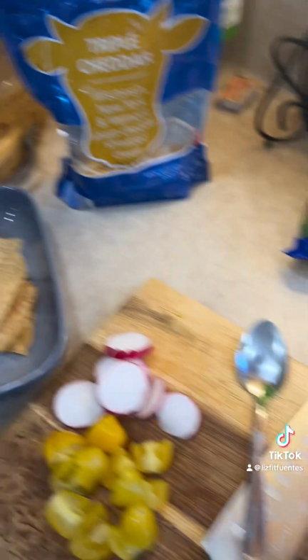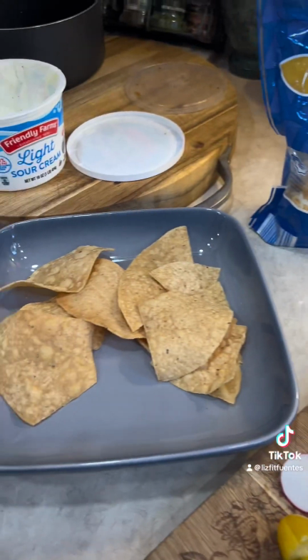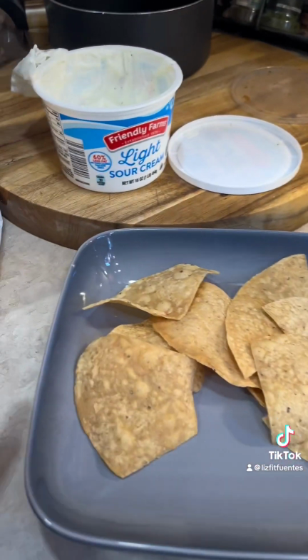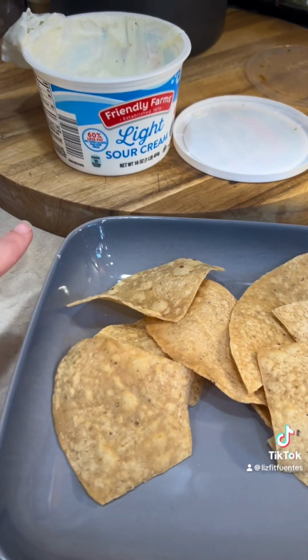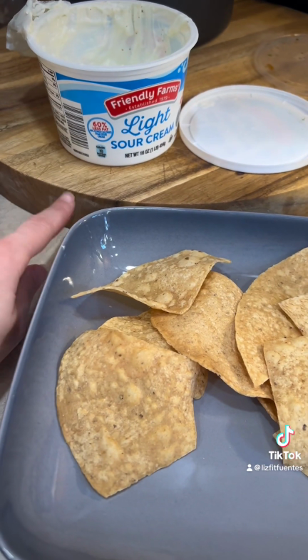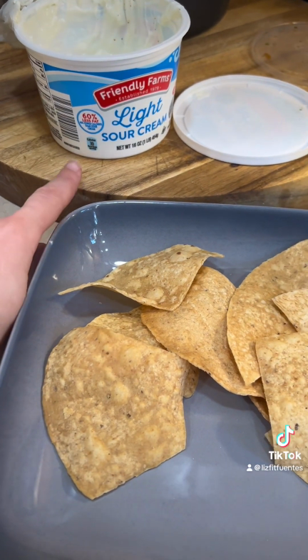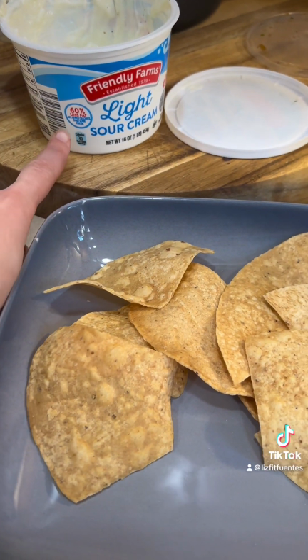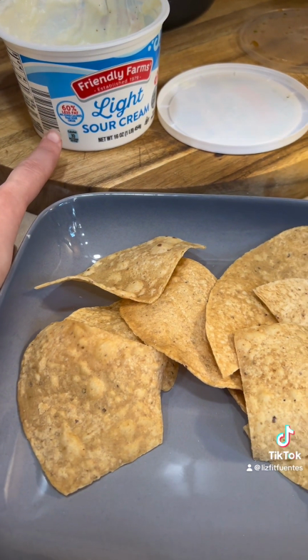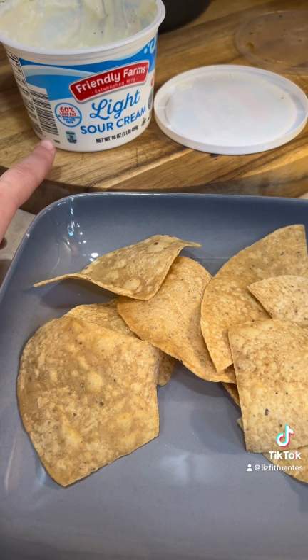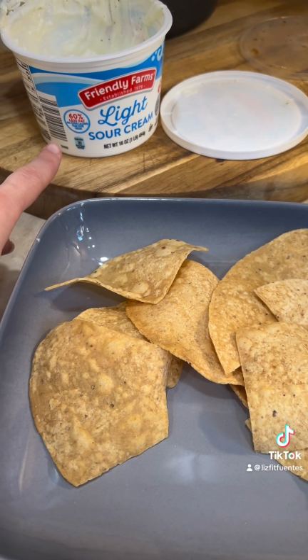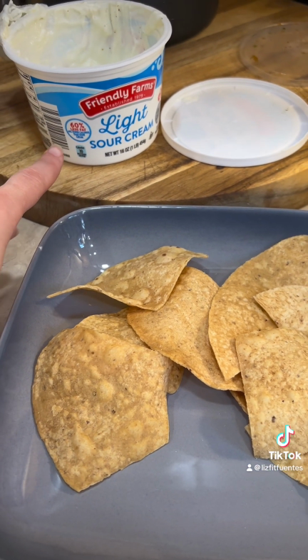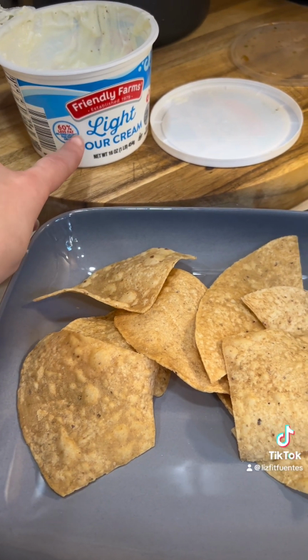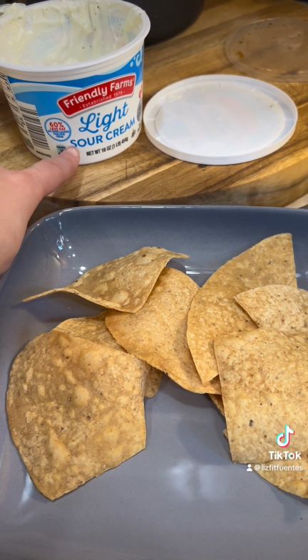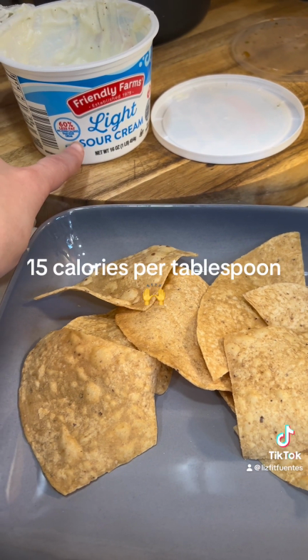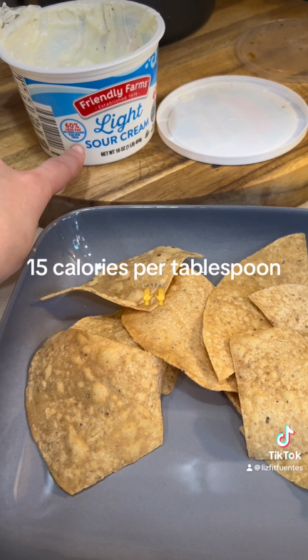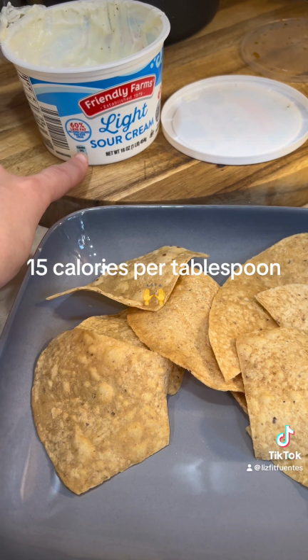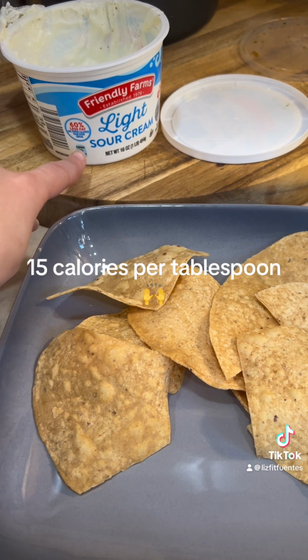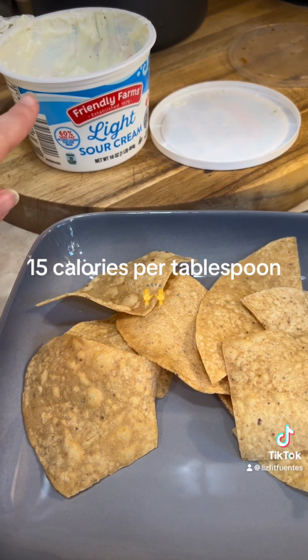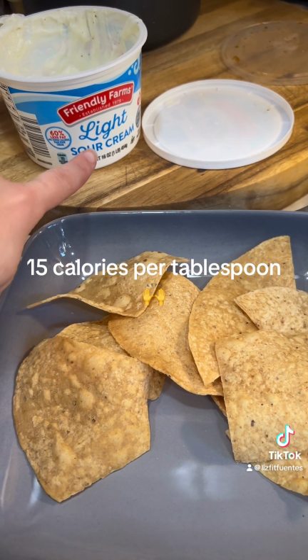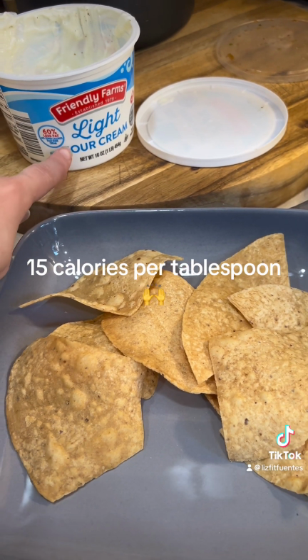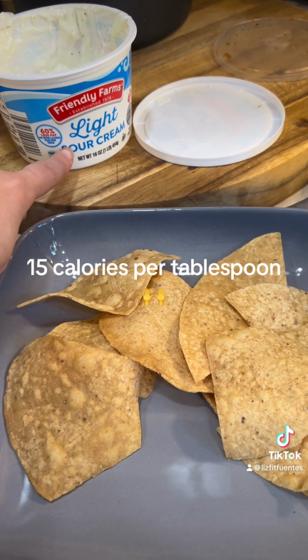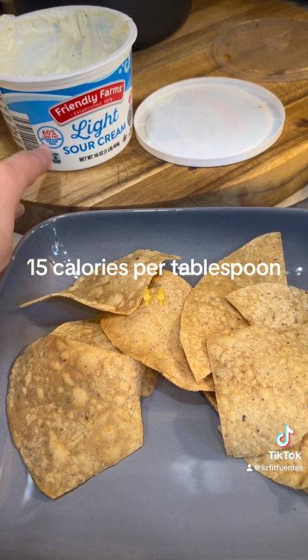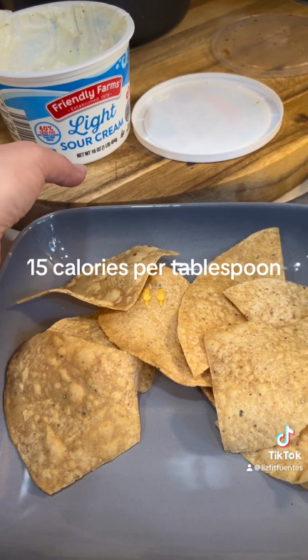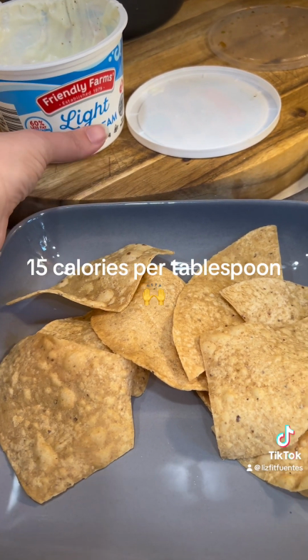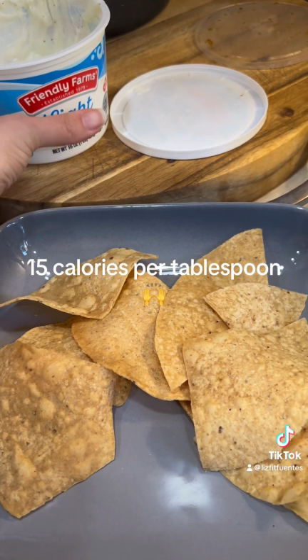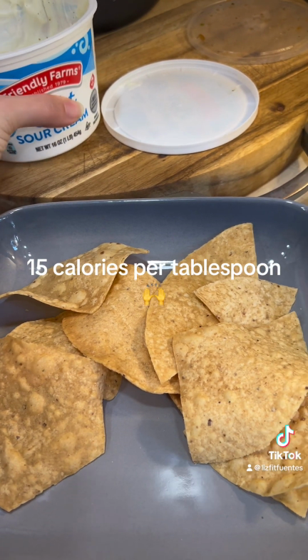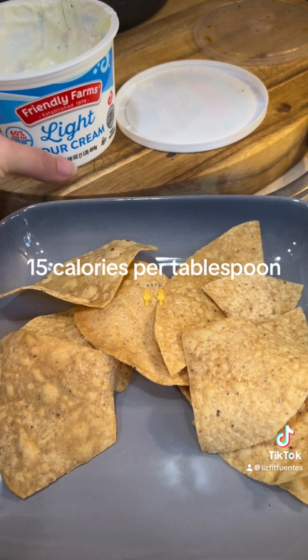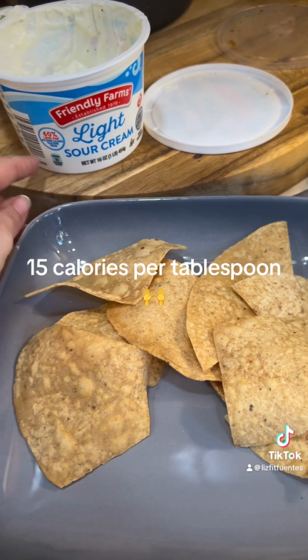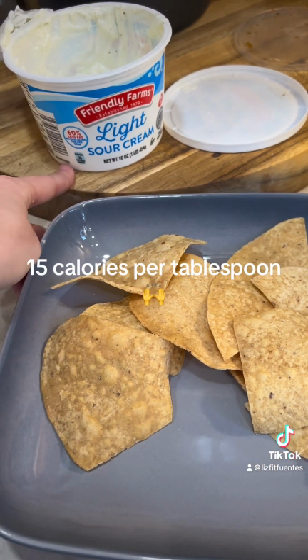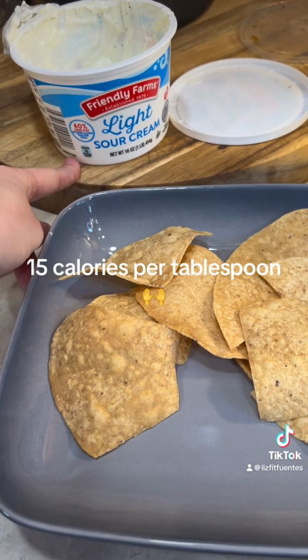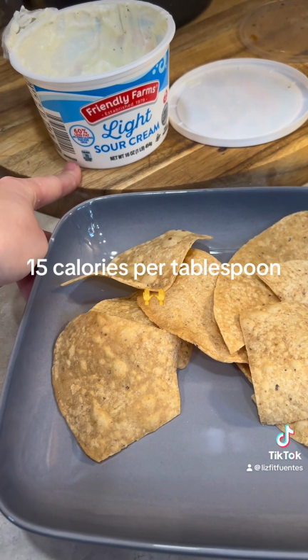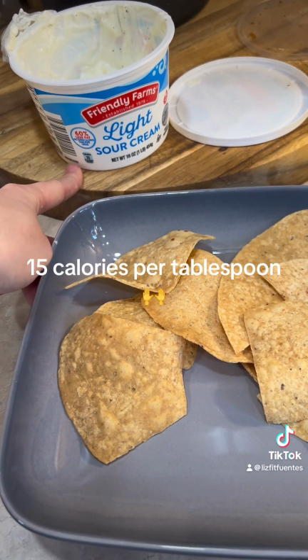When you're going to use sour cream, use light sour cream. This is 30 calories per tablespoon, so if you just do one tablespoon it's only 30 calories. If you had full fat, I think it's 60 calories per tablespoon.